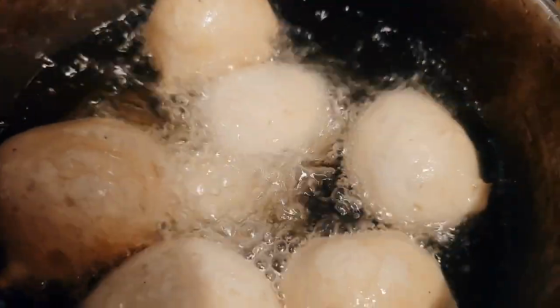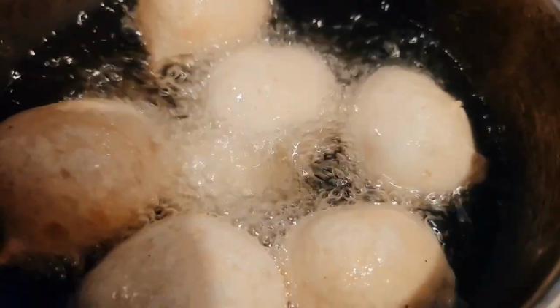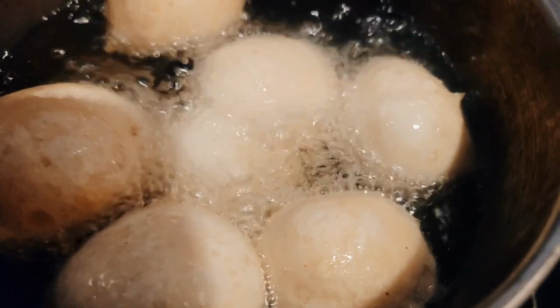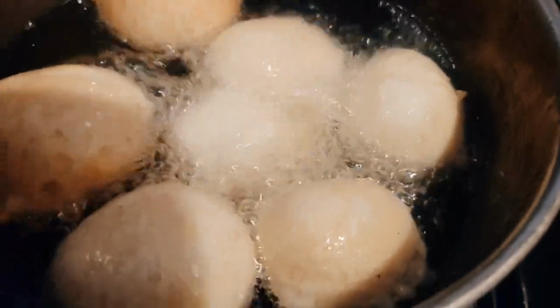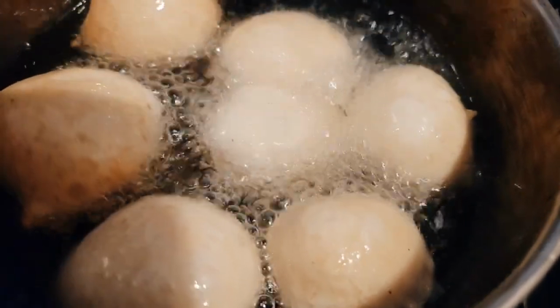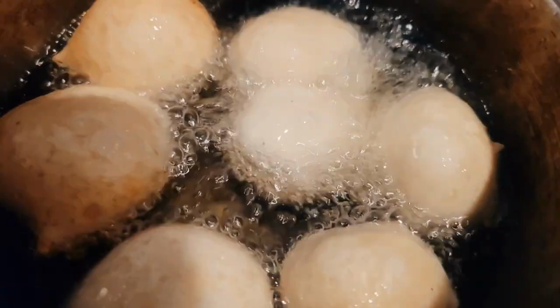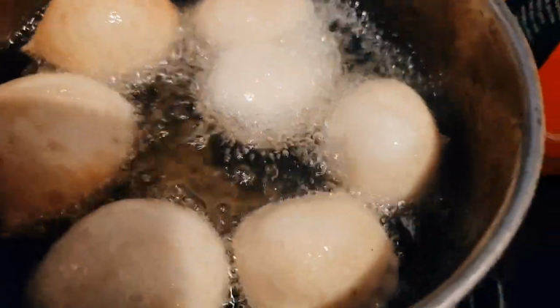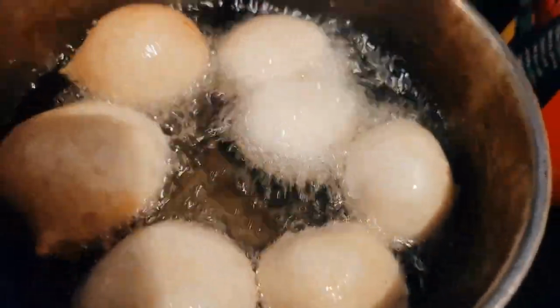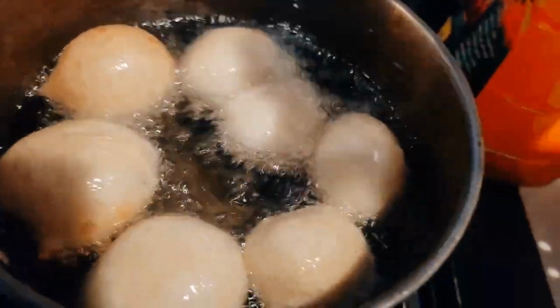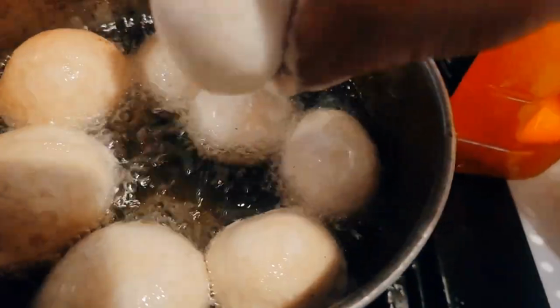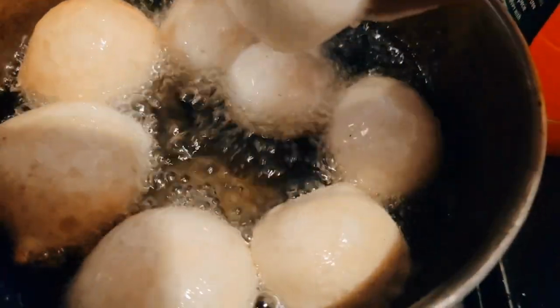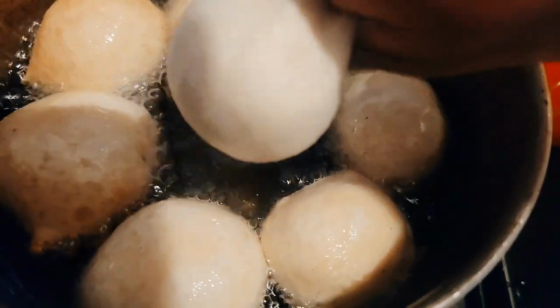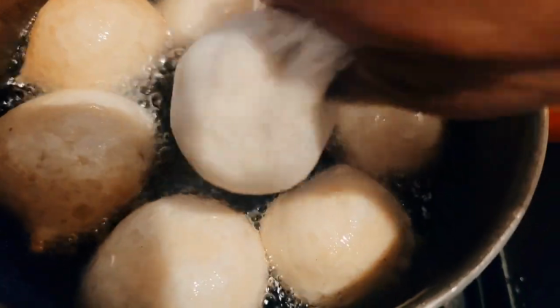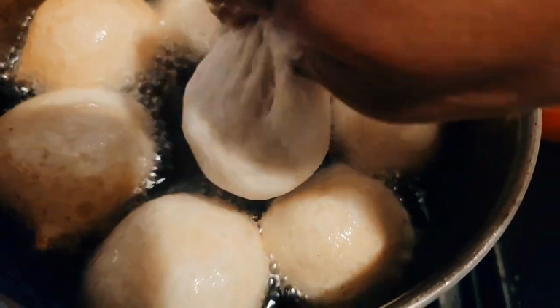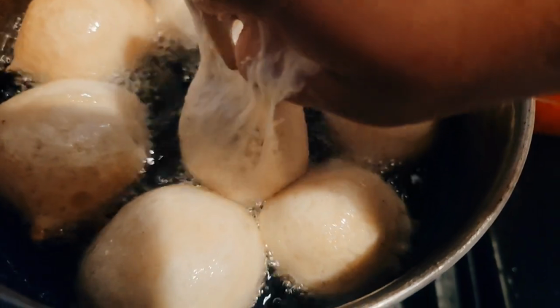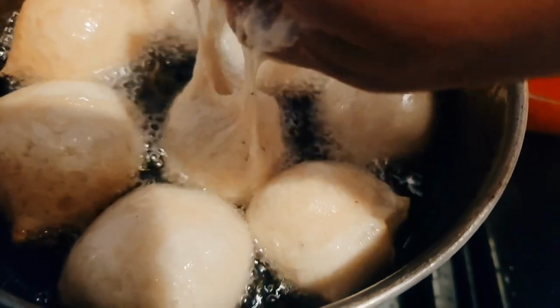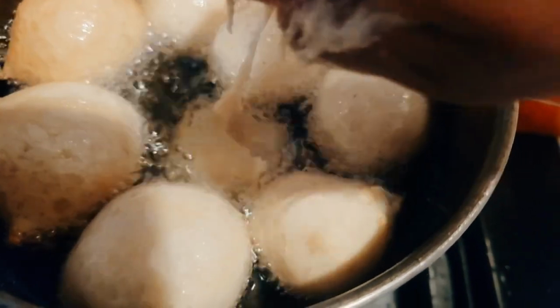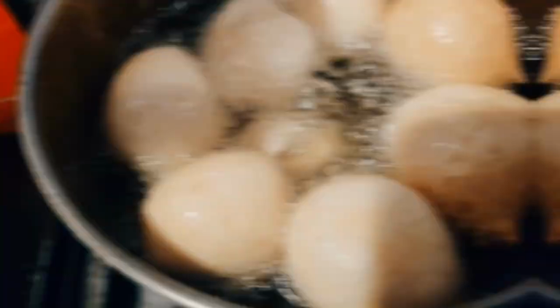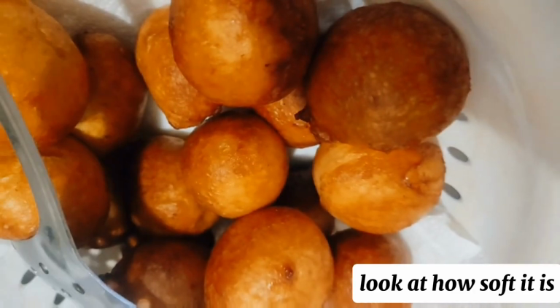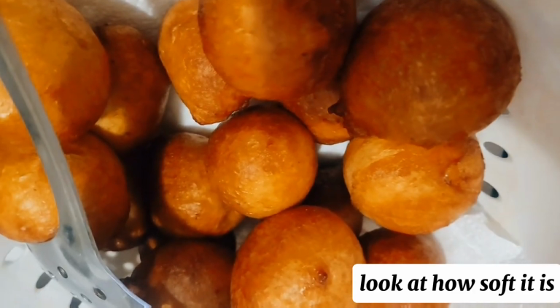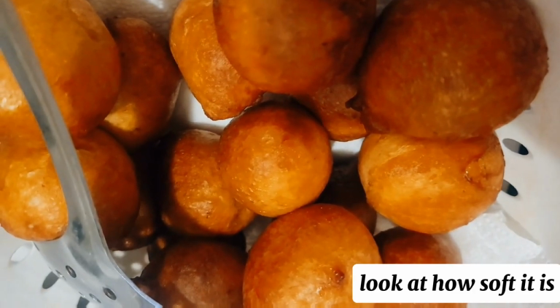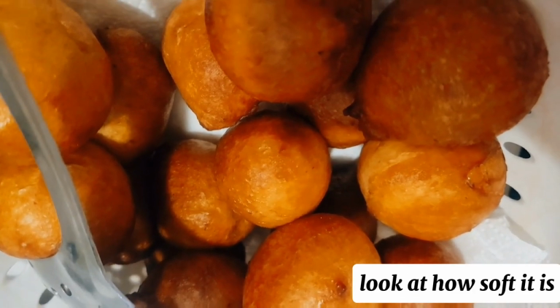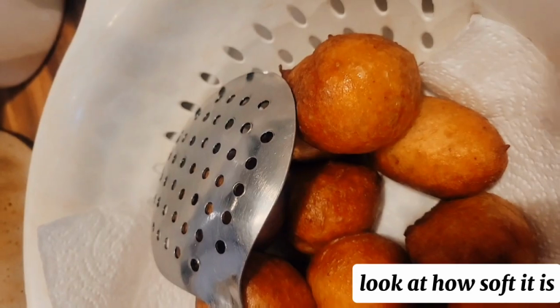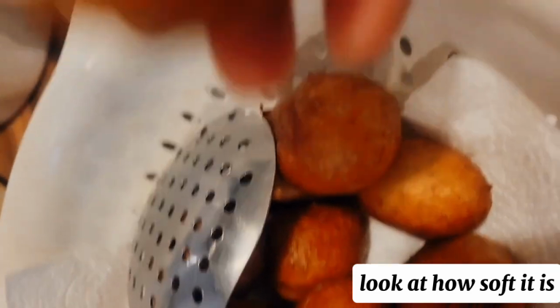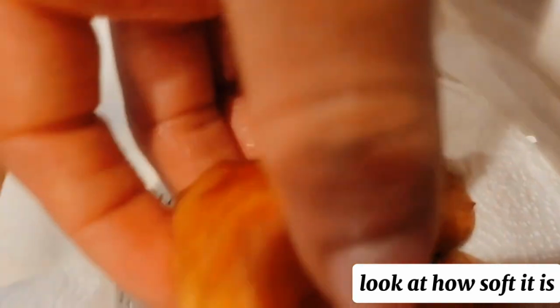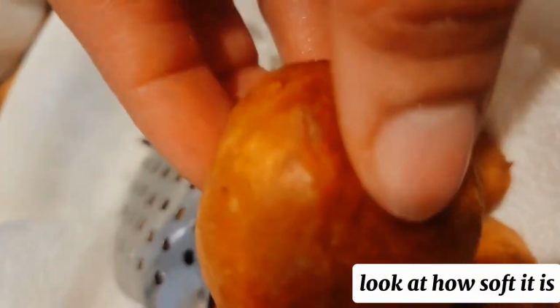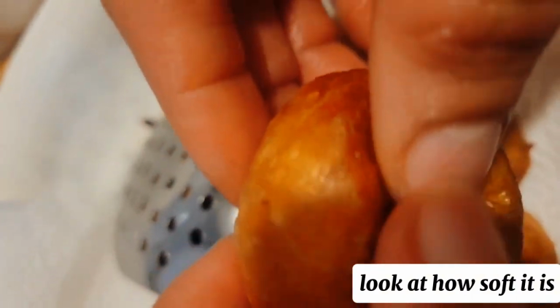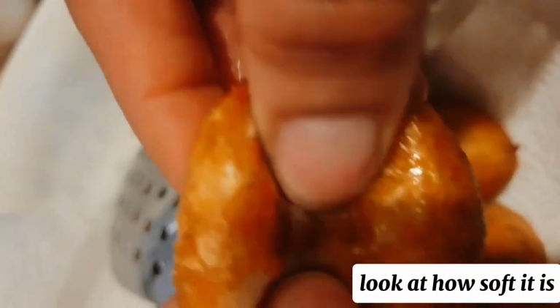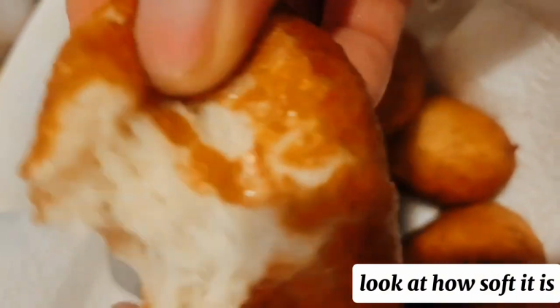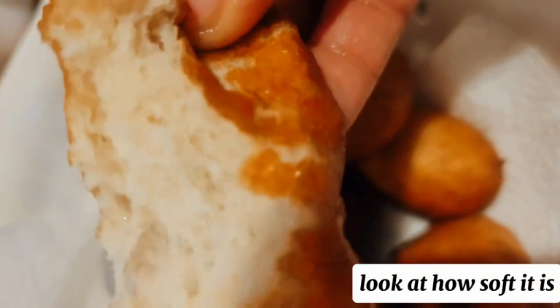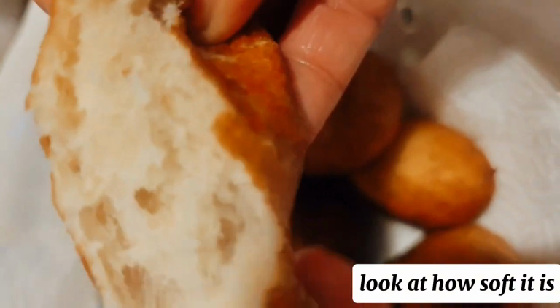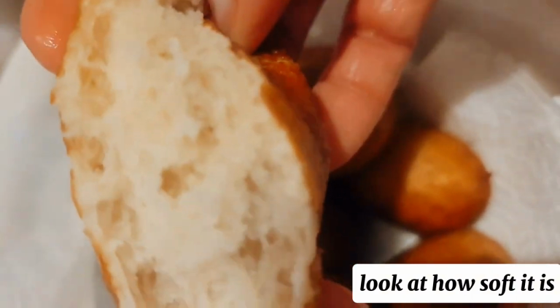I would say it turned out the same — same texture, same sweetness, same quality. So on days that you don't have caster sugar like me, you can use powdered sugar and there you have it.